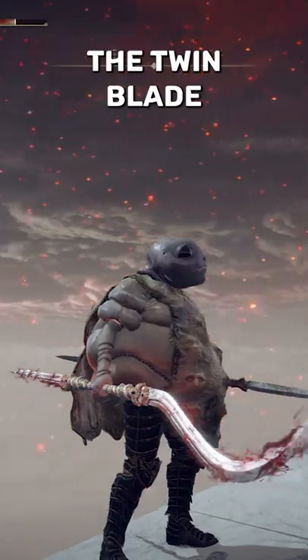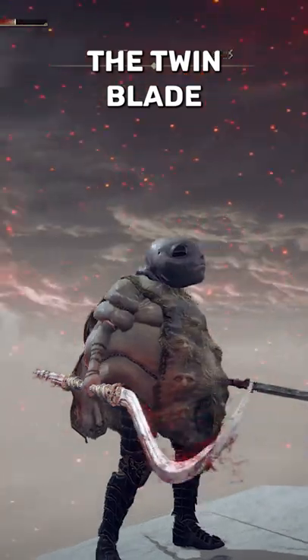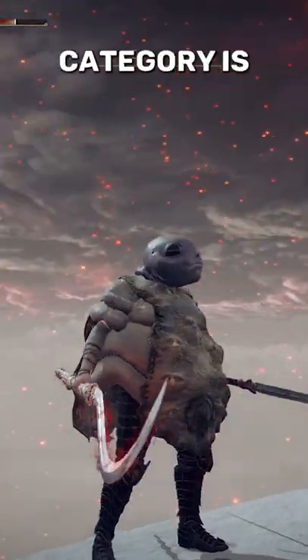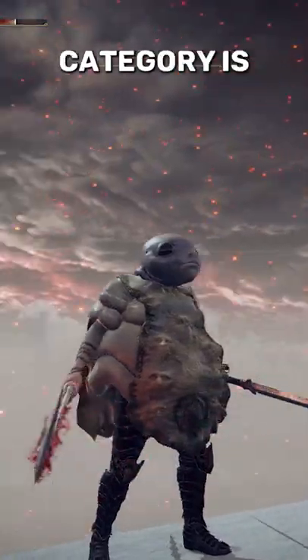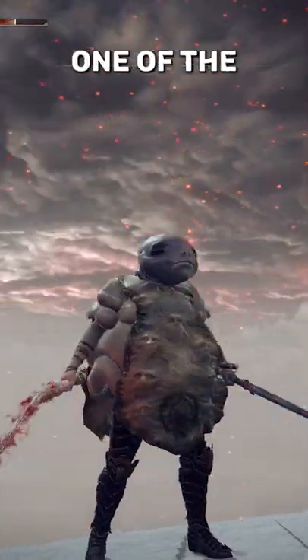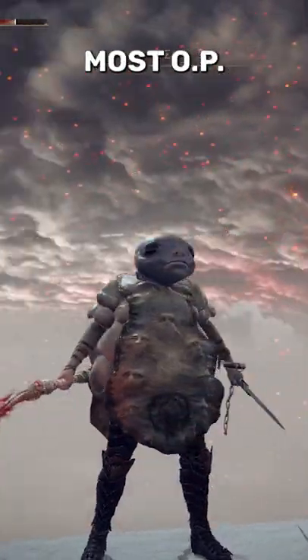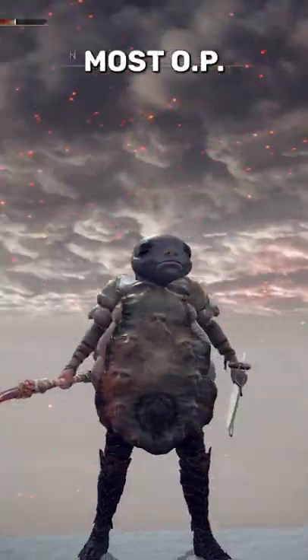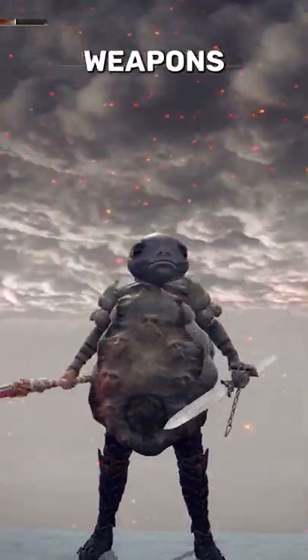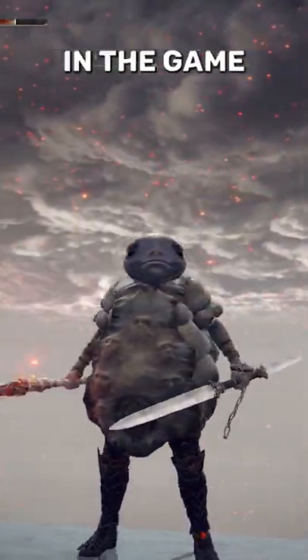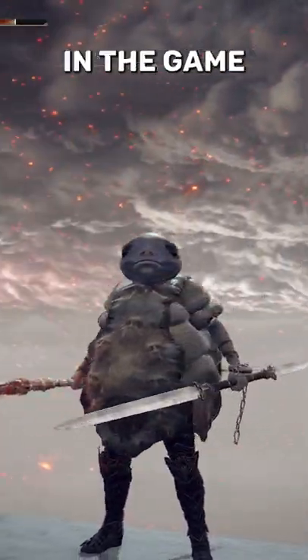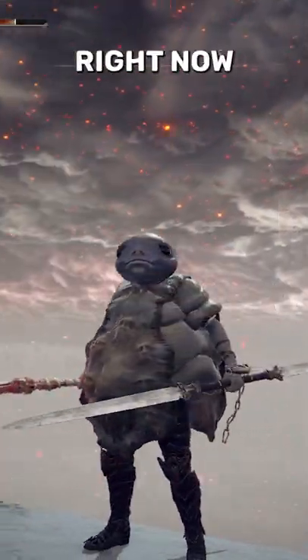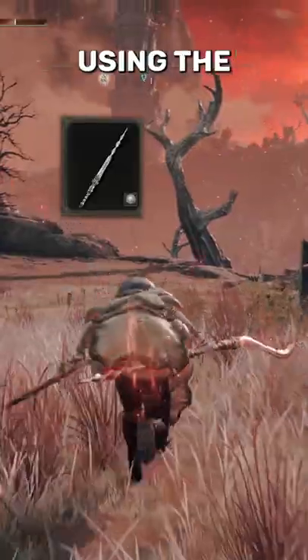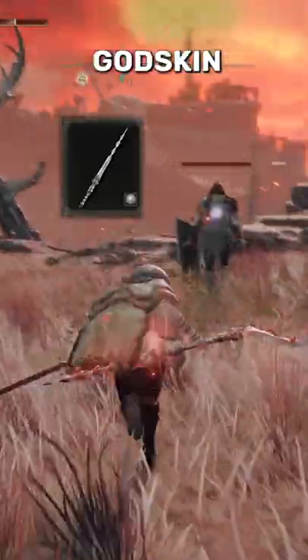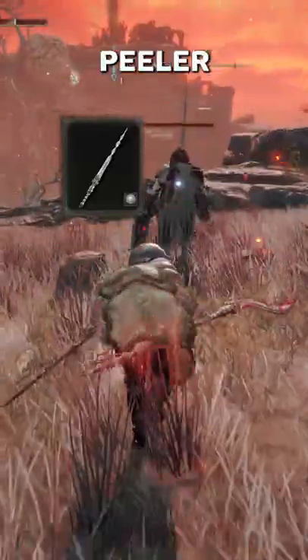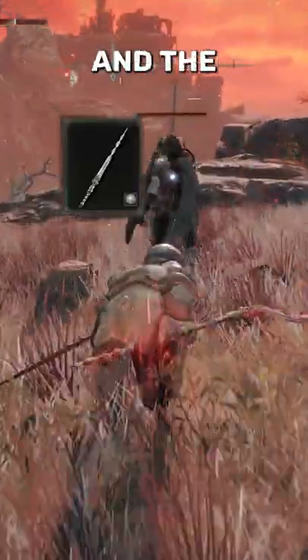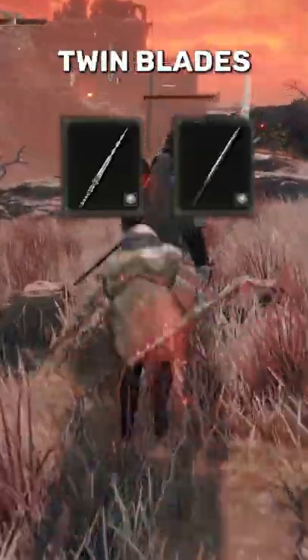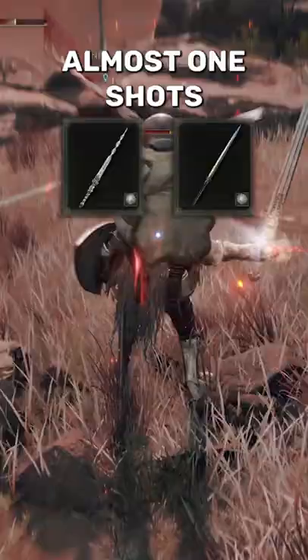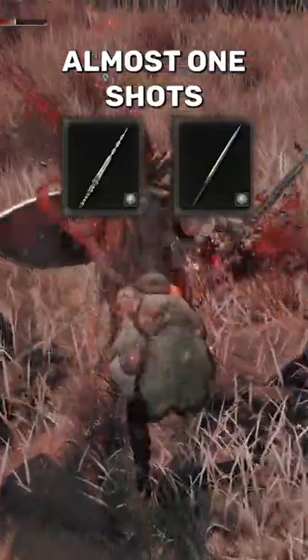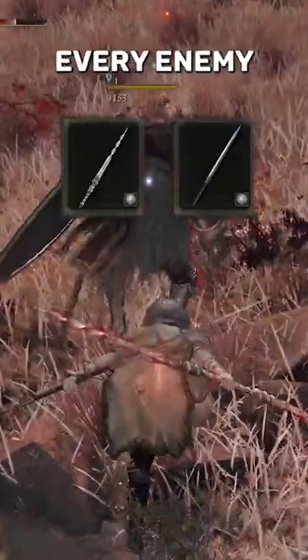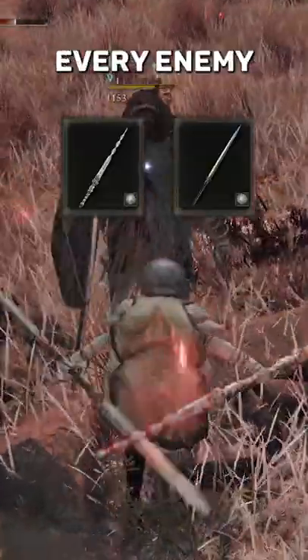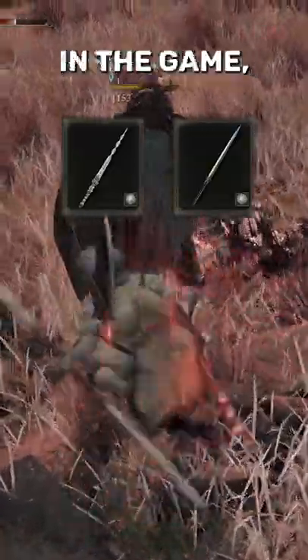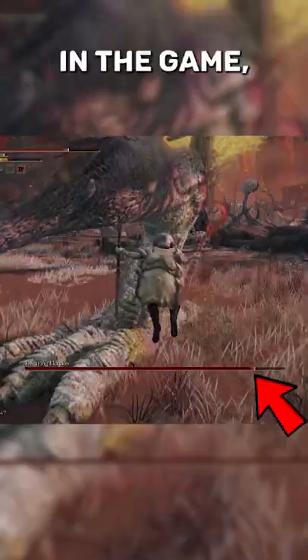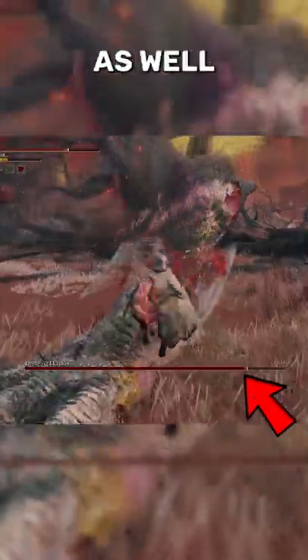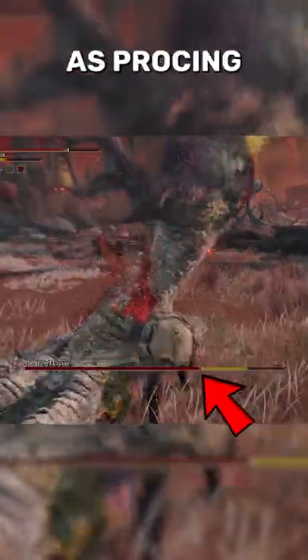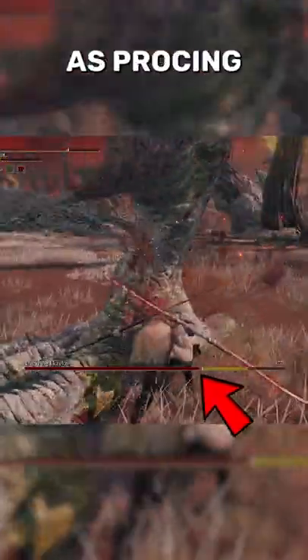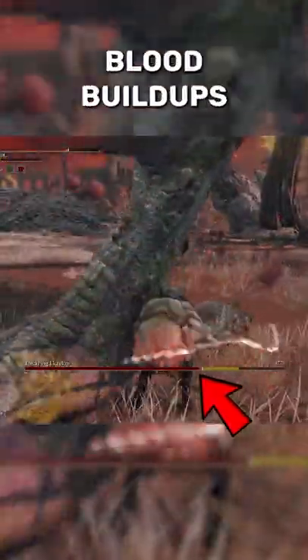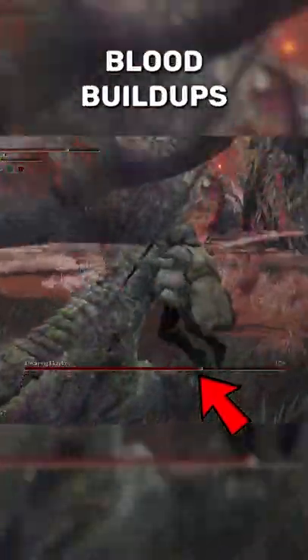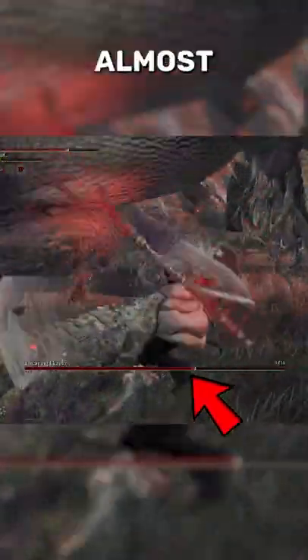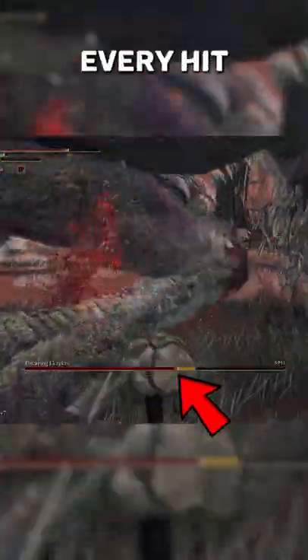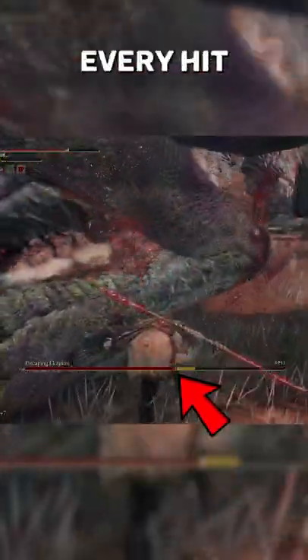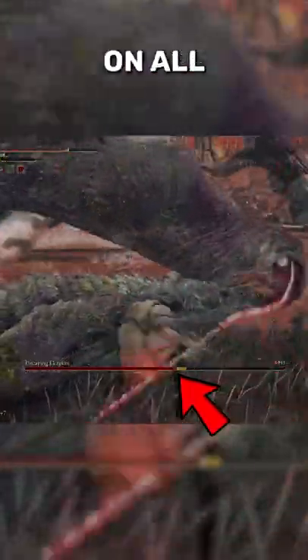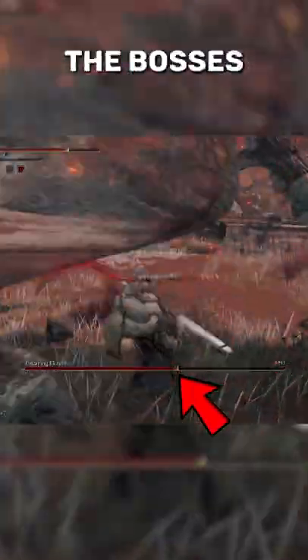The Twin Blade category is one of the most OP weapons in the game right now. Using the Godskin Peeler in the Twin Blade almost one-shots every enemy in the game, as well as proccing blood buildups almost every hit on all the bosses.